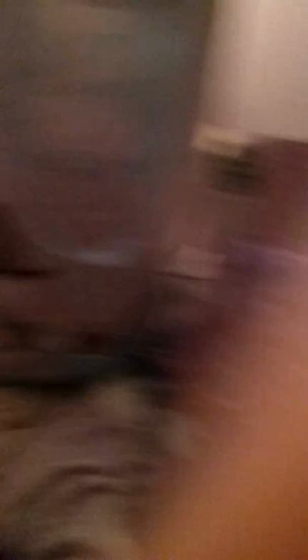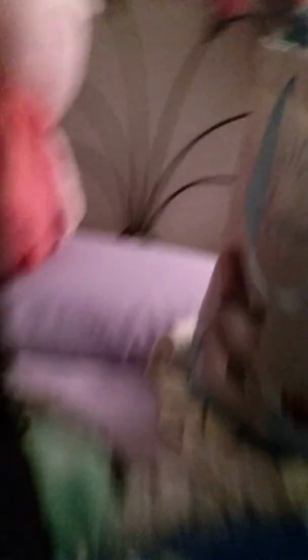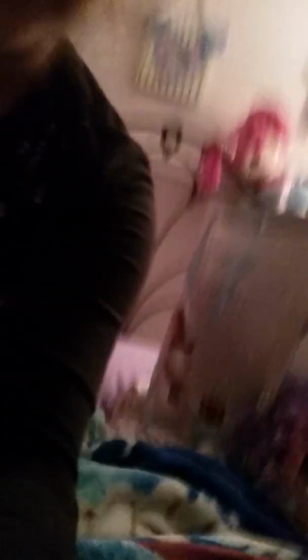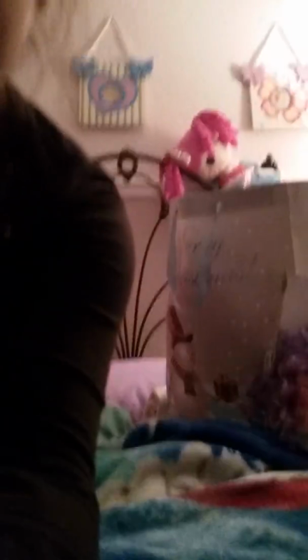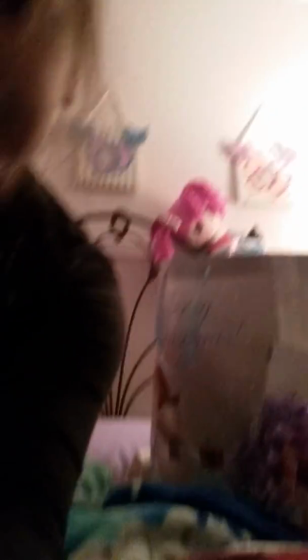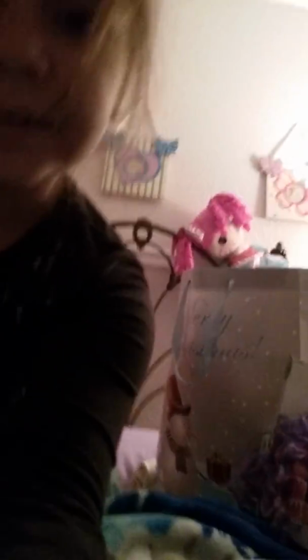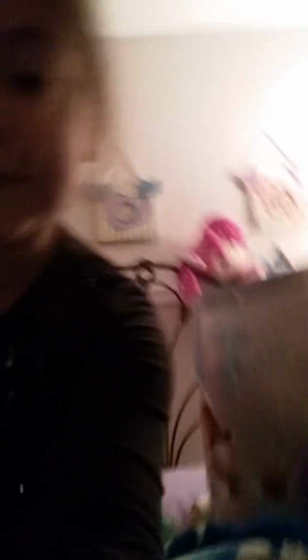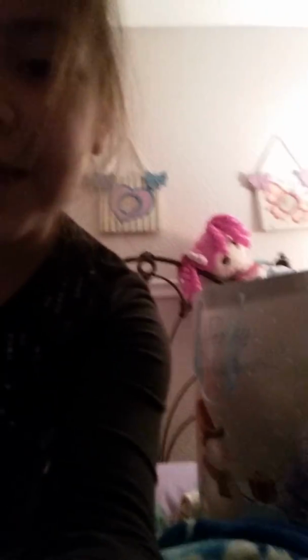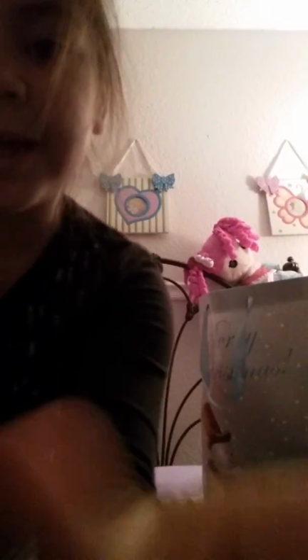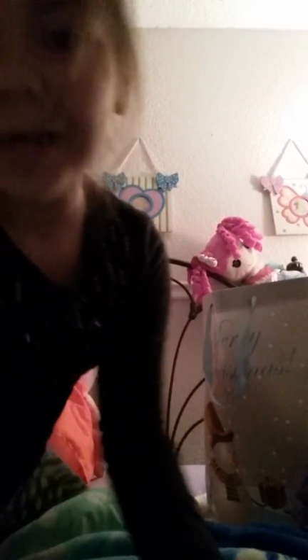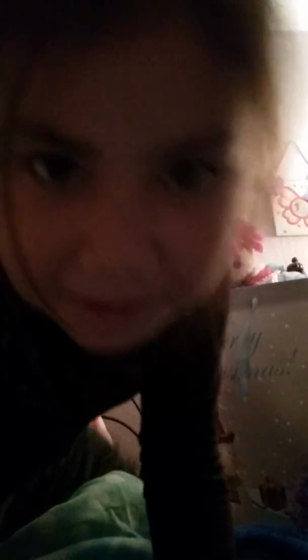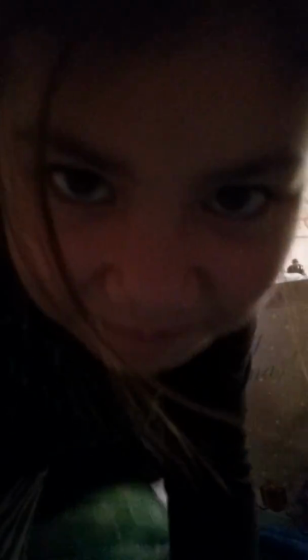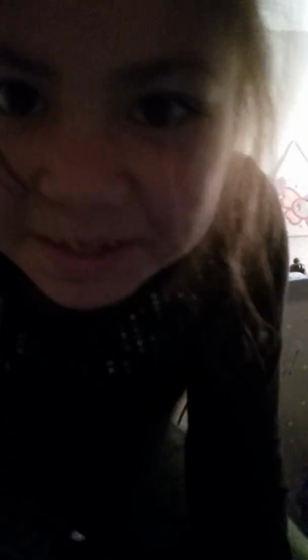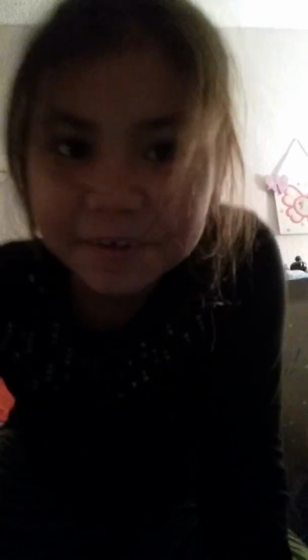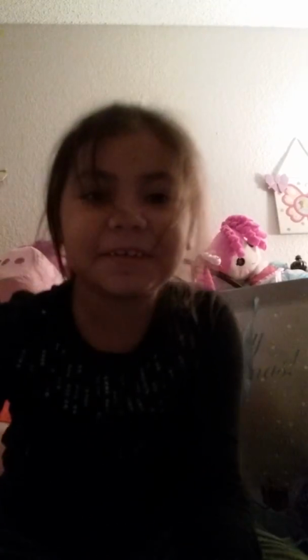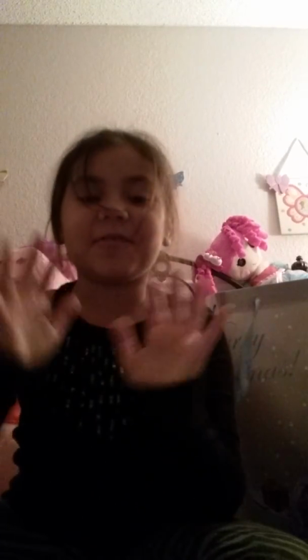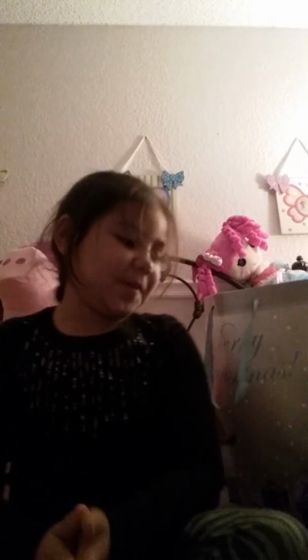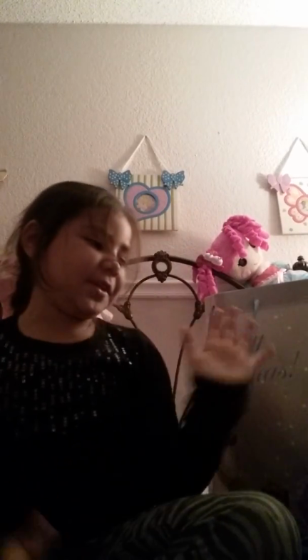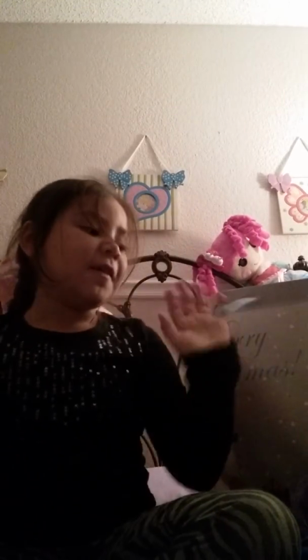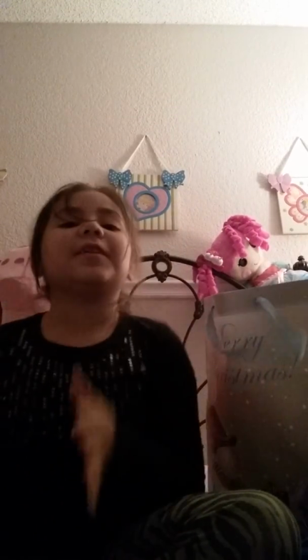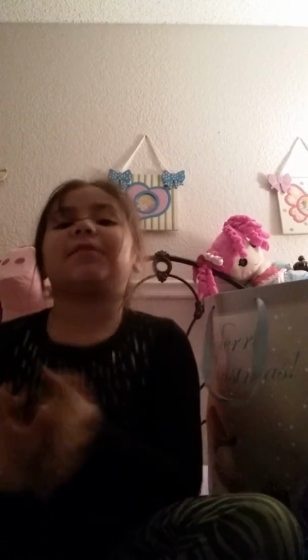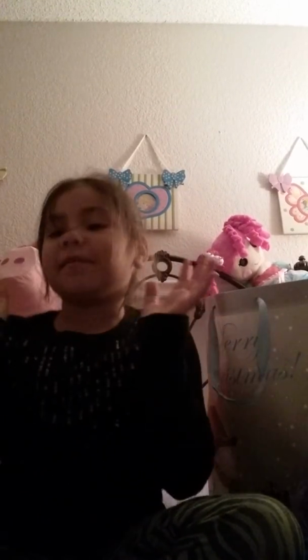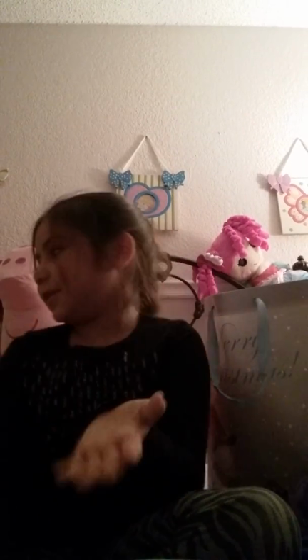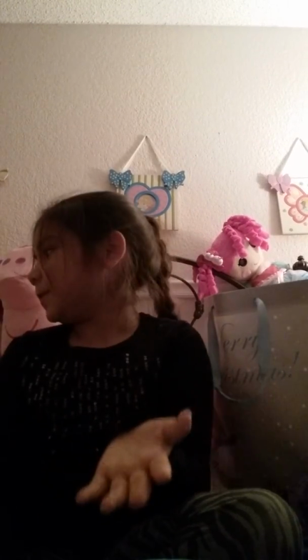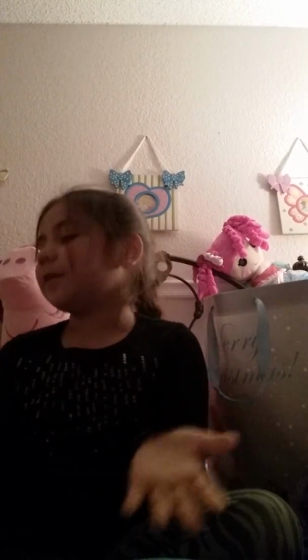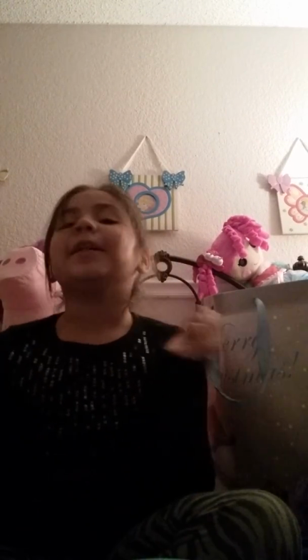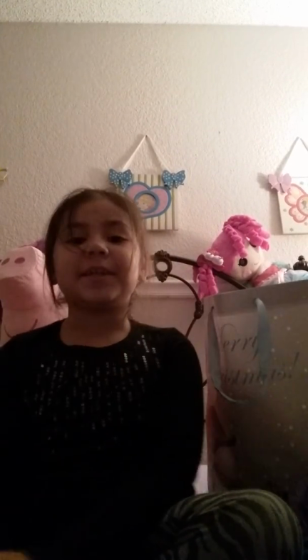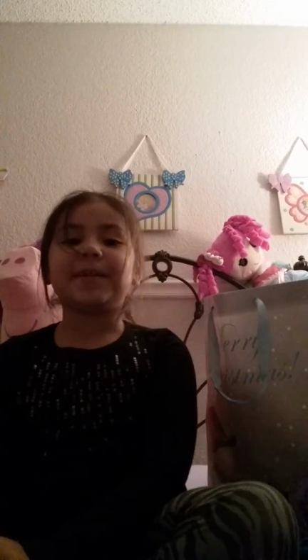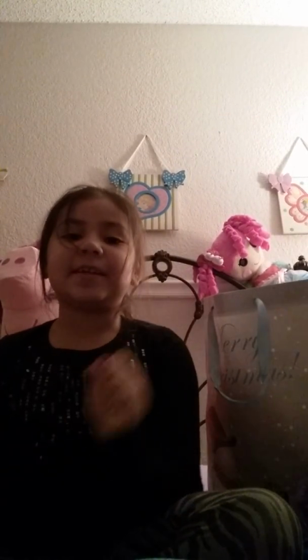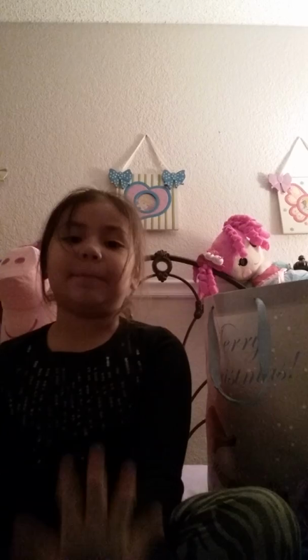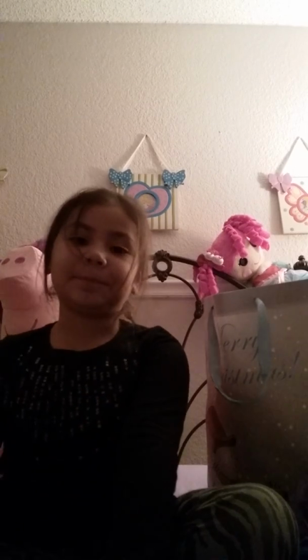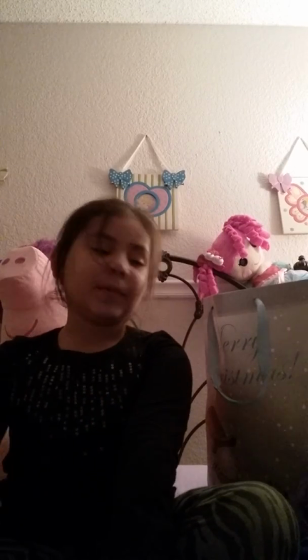I am going to be showing you and reviewing all the stuff that I got for Christmas, so let's get to this. First, I'm going to go with my Num Noms box.